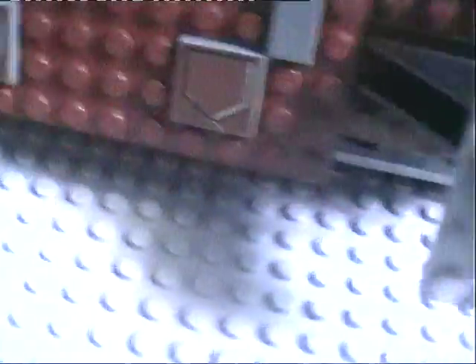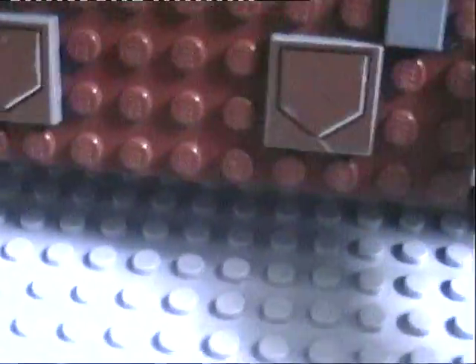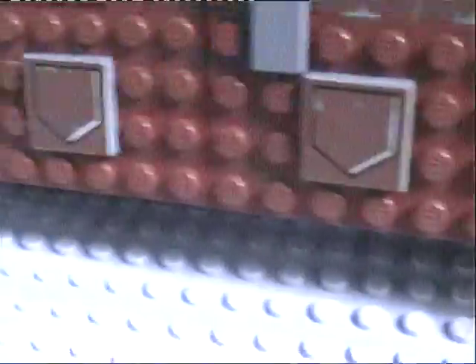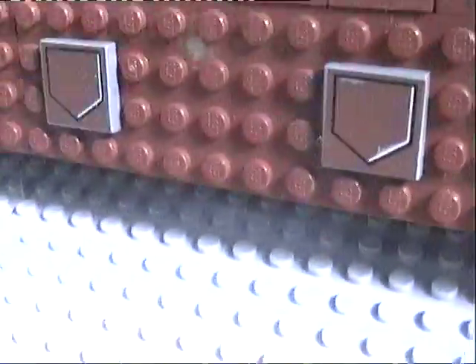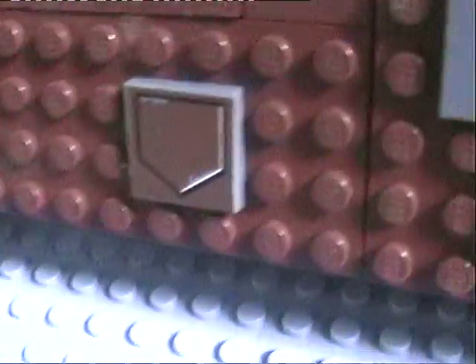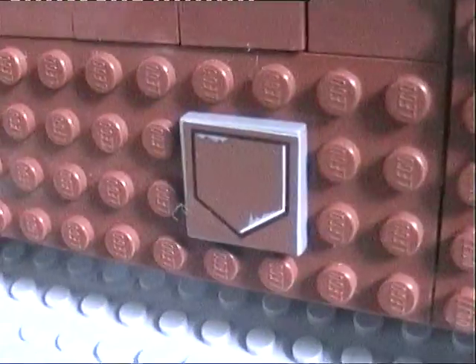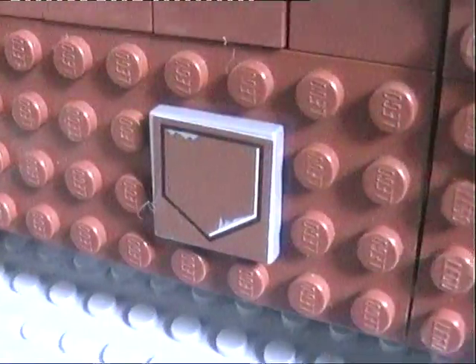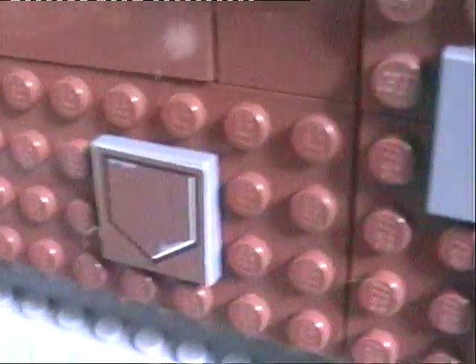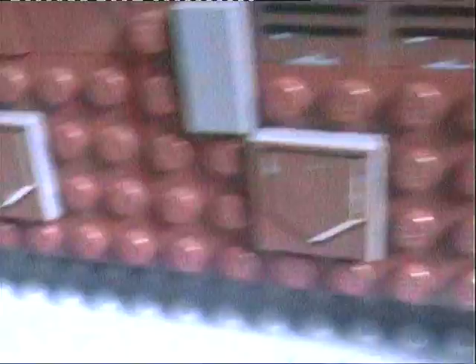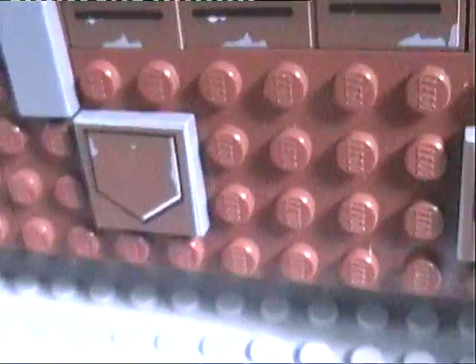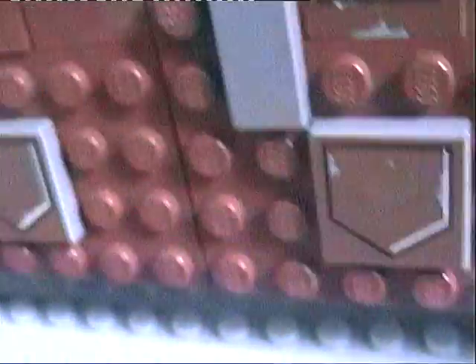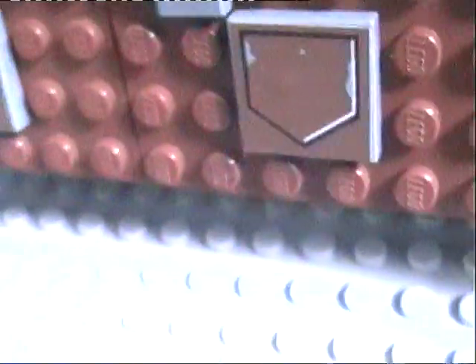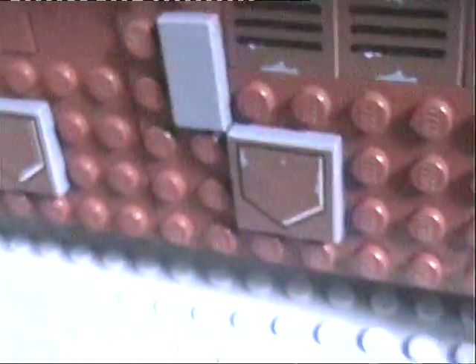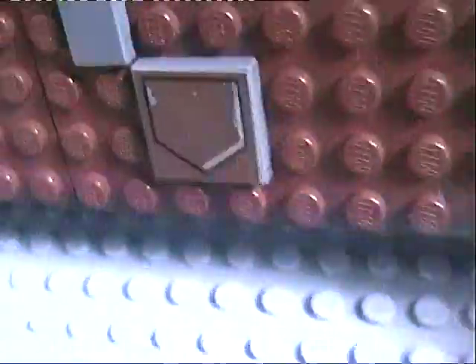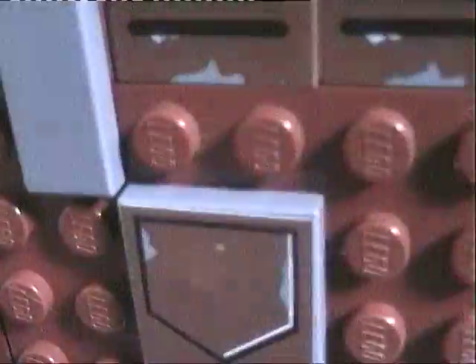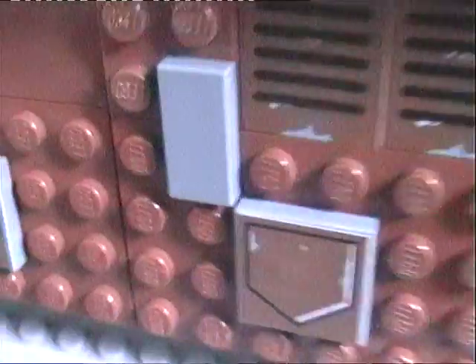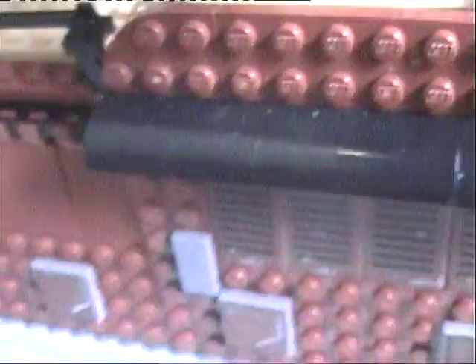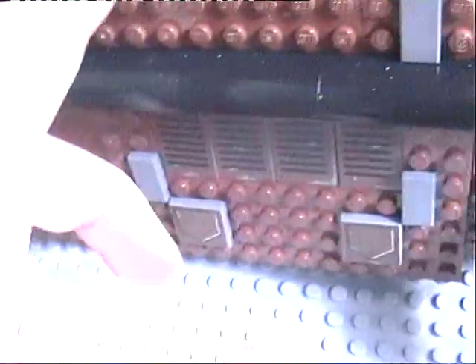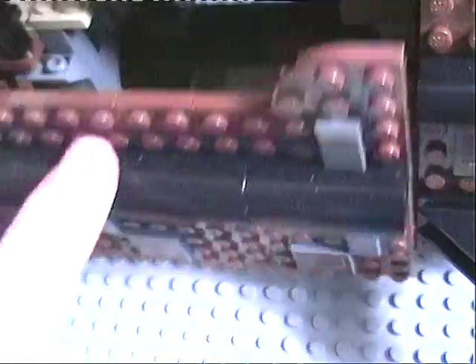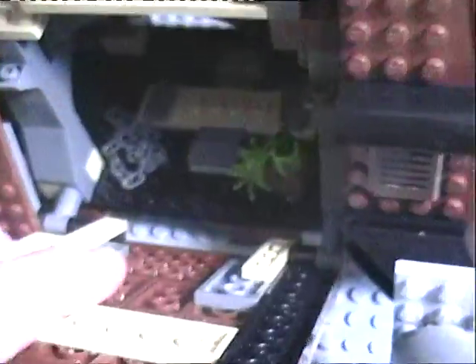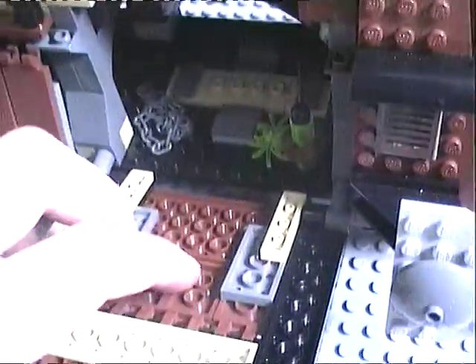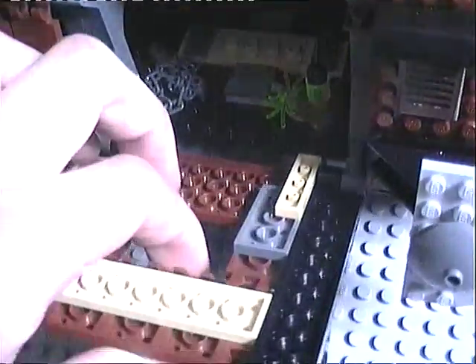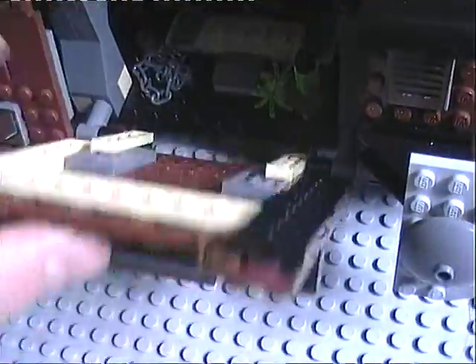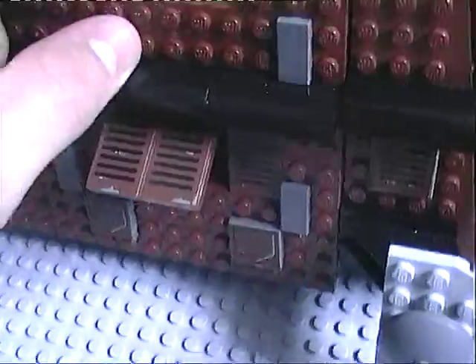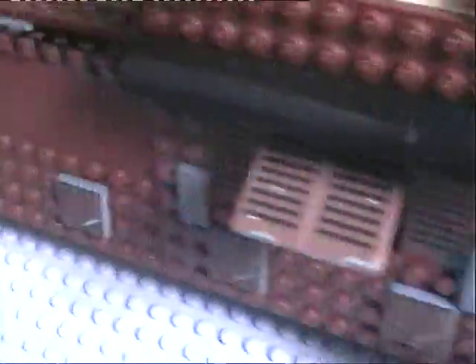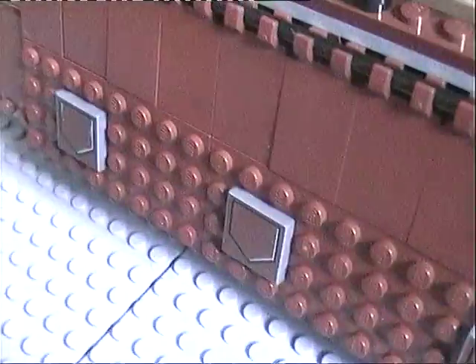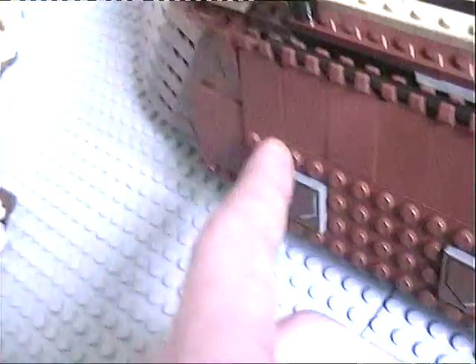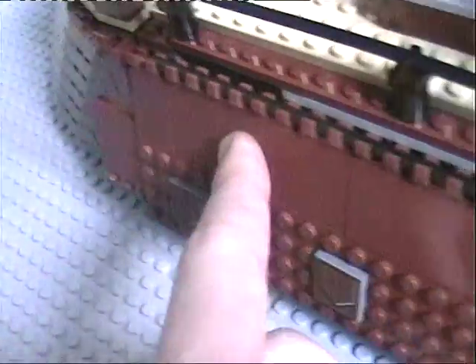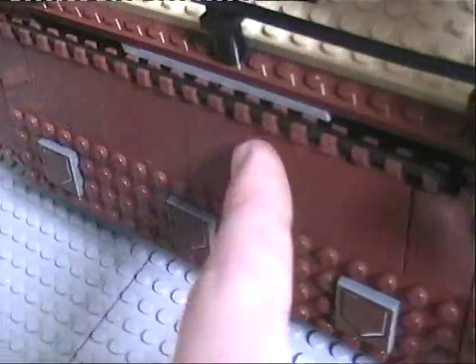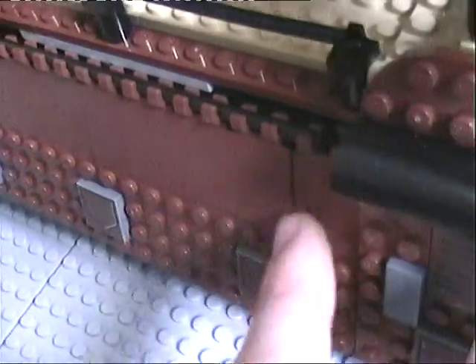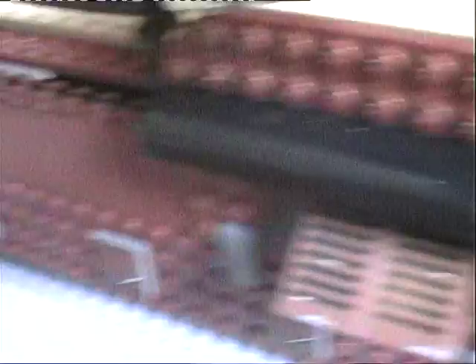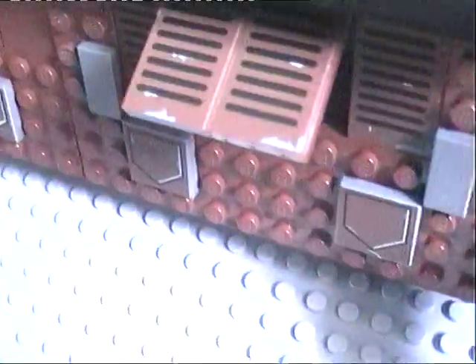I'll show you some of the detail on the pieces there — they're actually all stickers, which is kind of annoying. I didn't pick them on because I bought it from eBay and they were already on there. One more feature: it does have these windows that open. And also all along here, these windows do open, just like those ones.